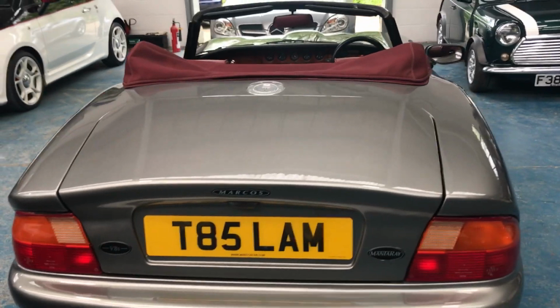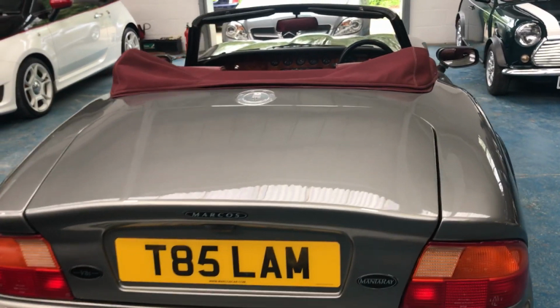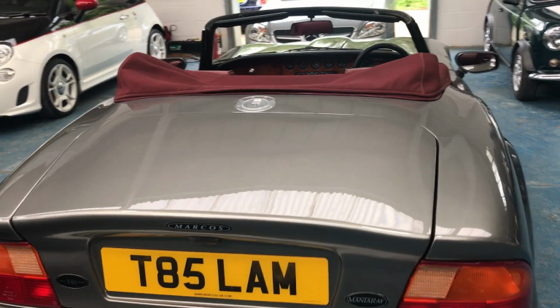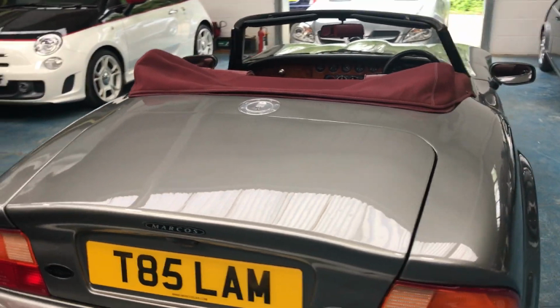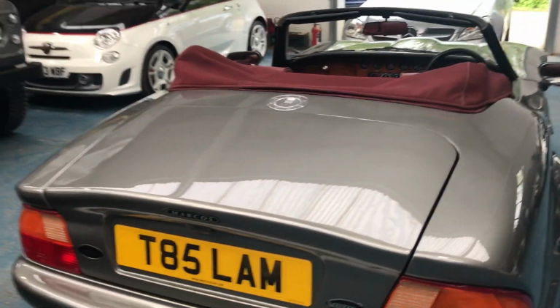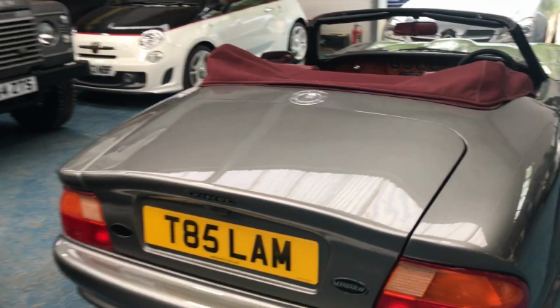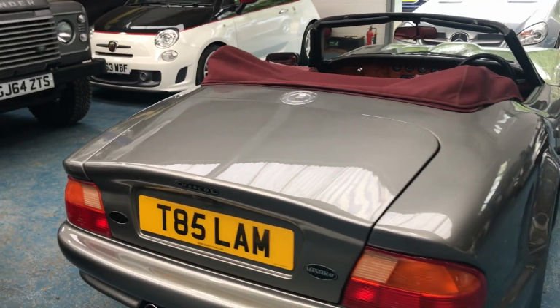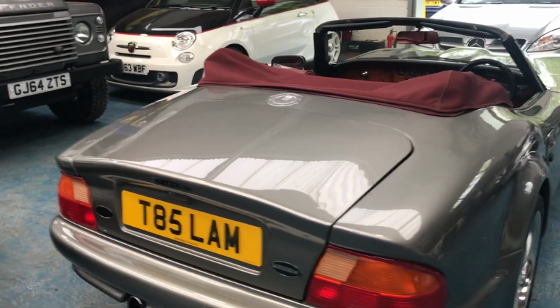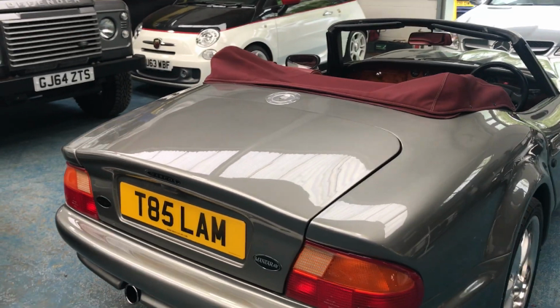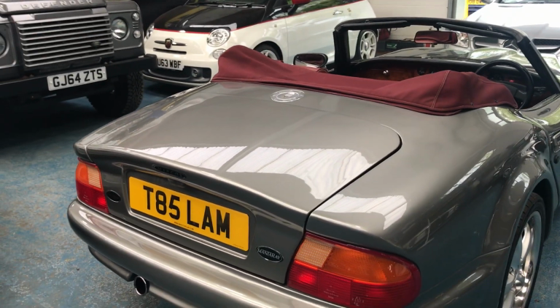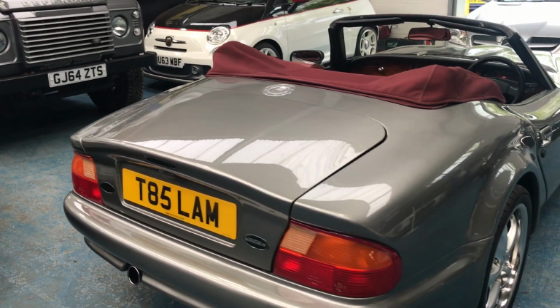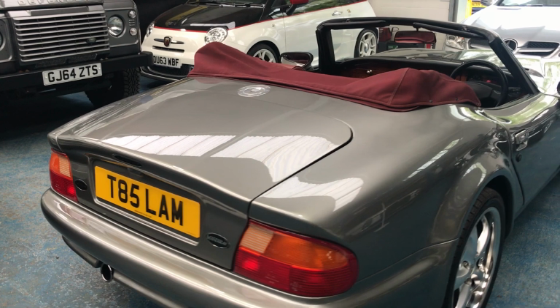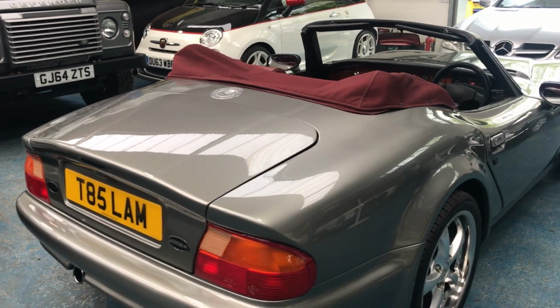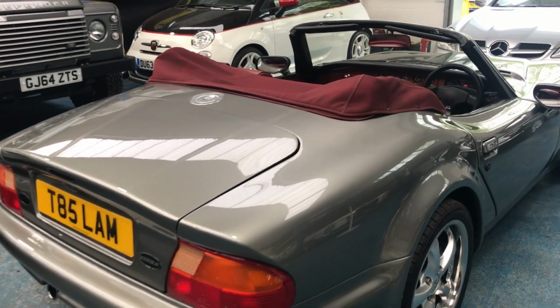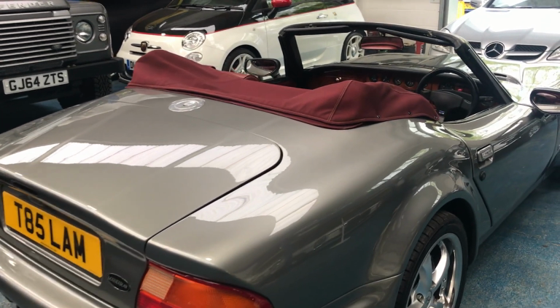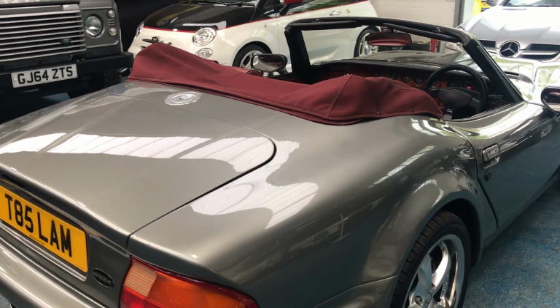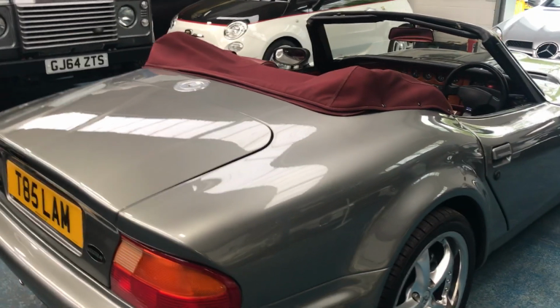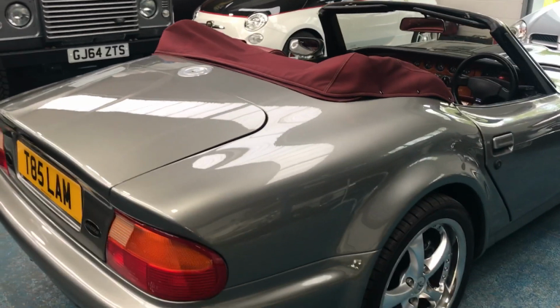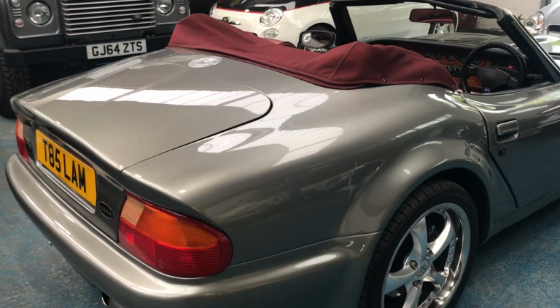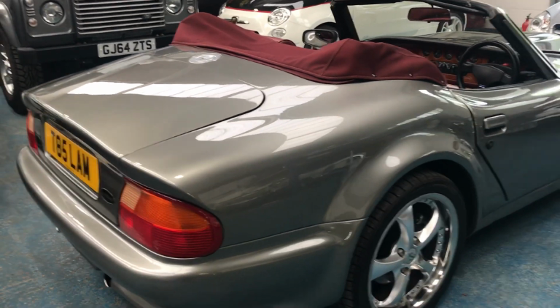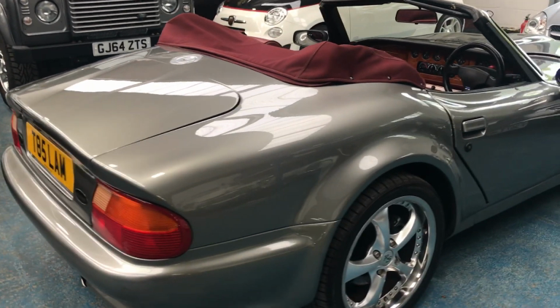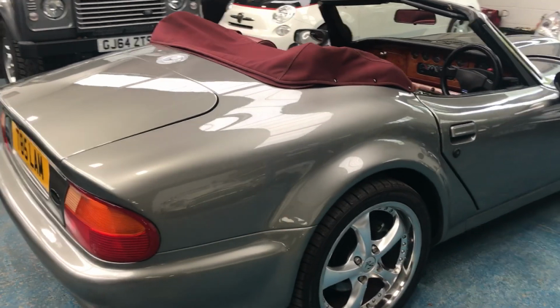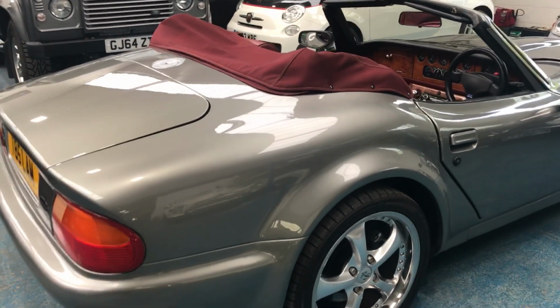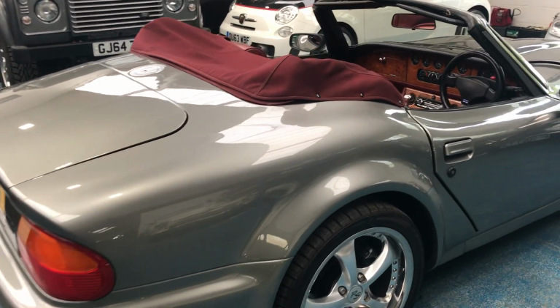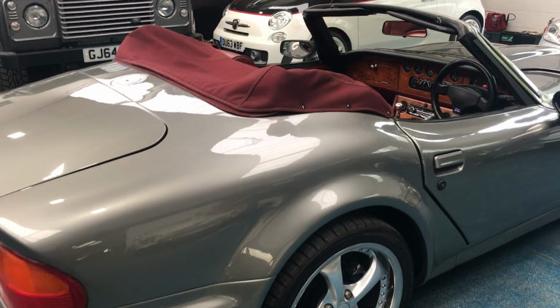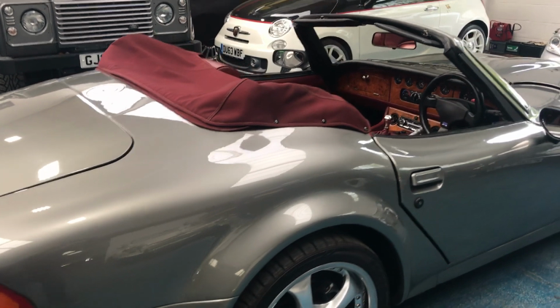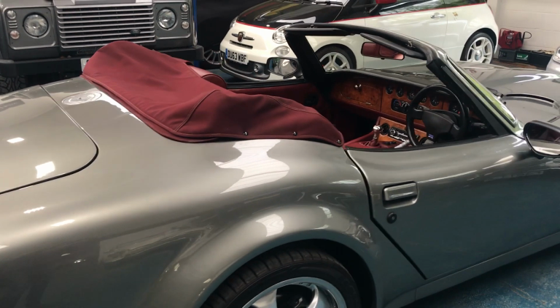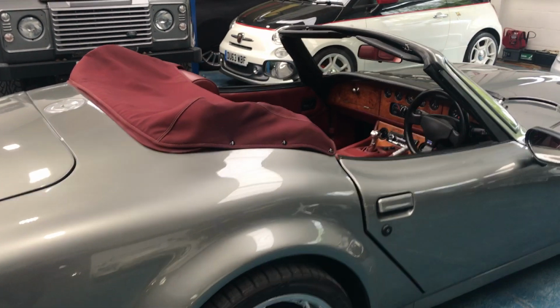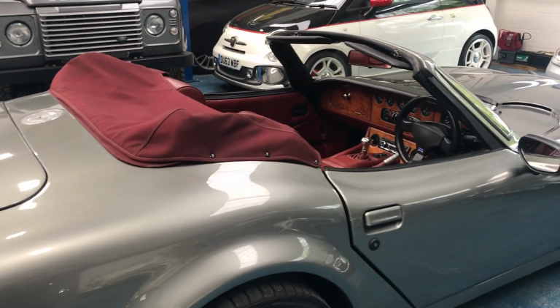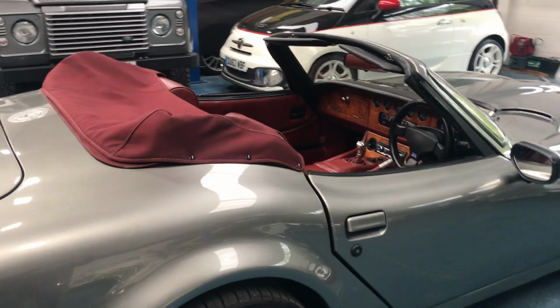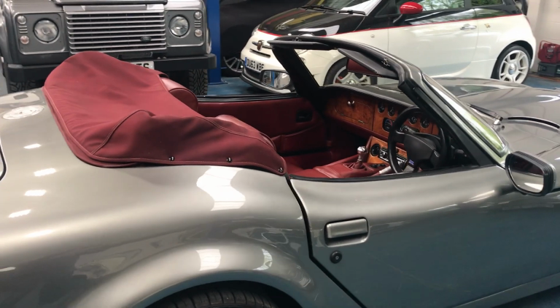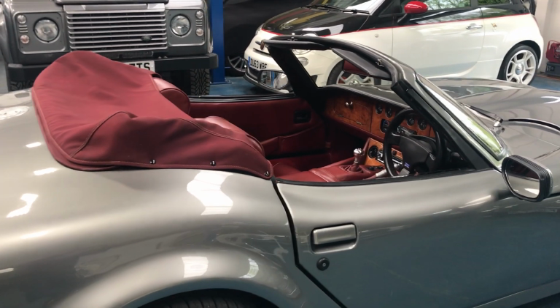Moving around the rear of the vehicle now. Covered just 26,000 miles. There's a massive folder full of invoices and service history. We have the original service handbook, fully stamped.